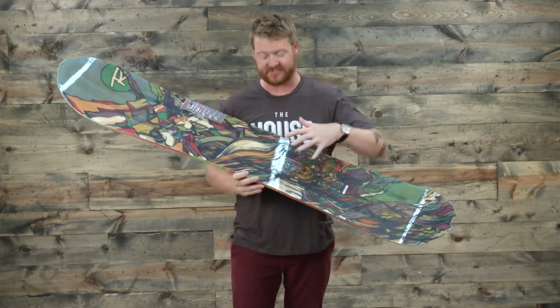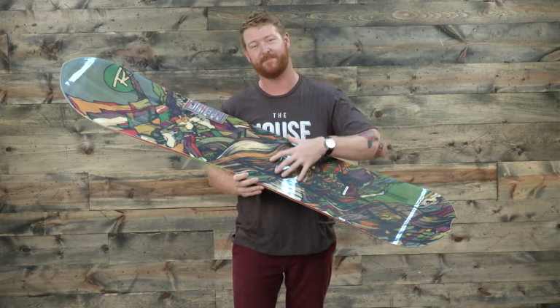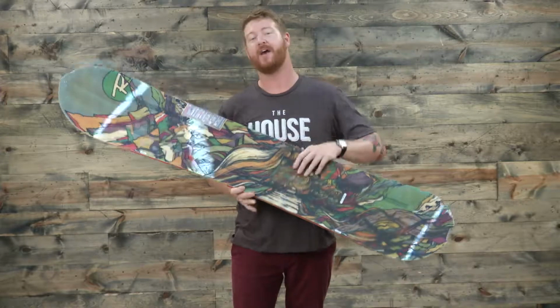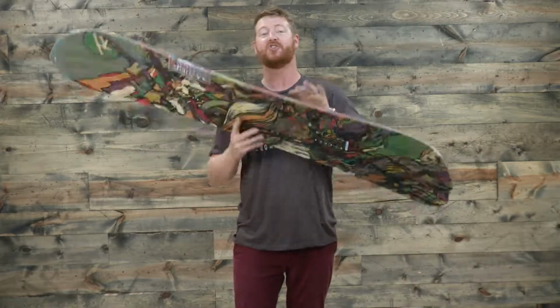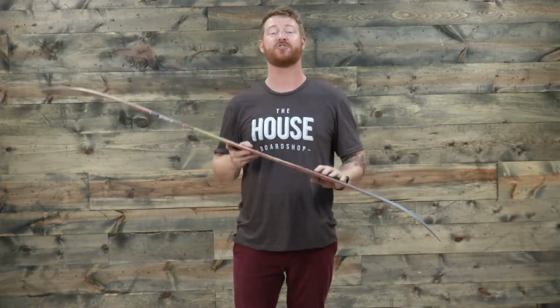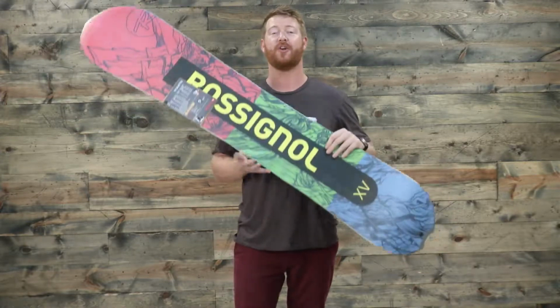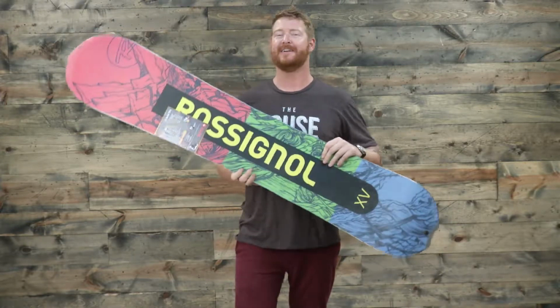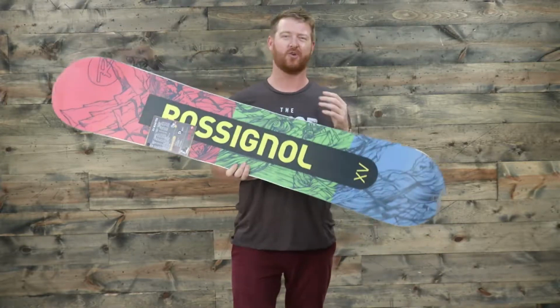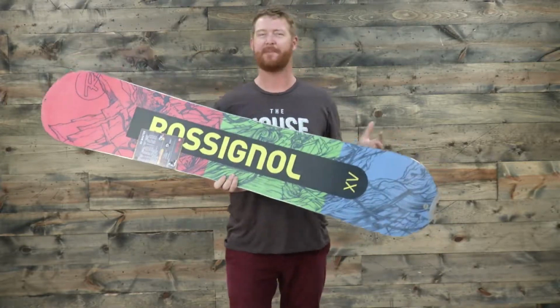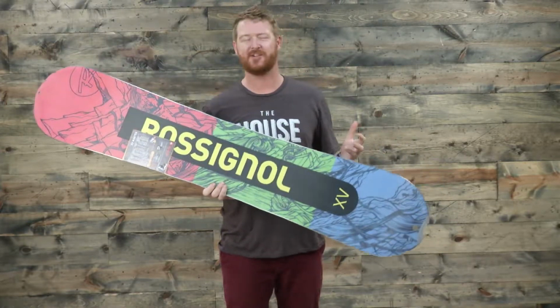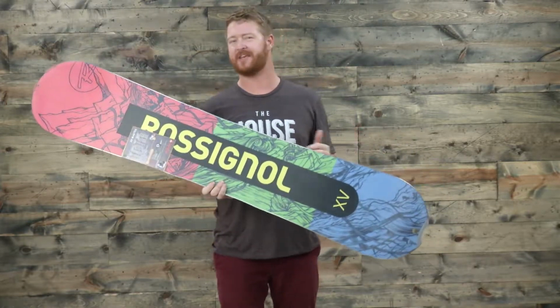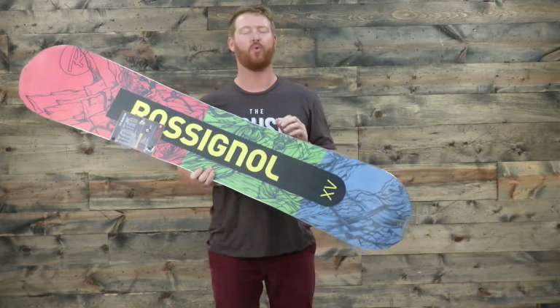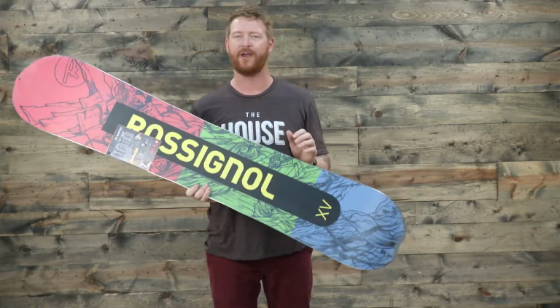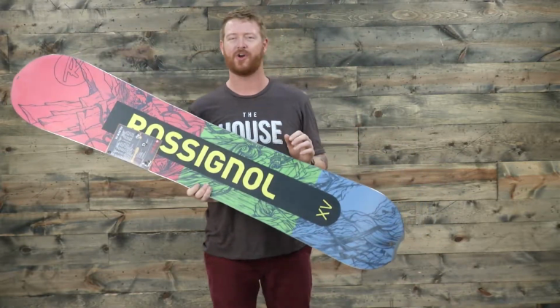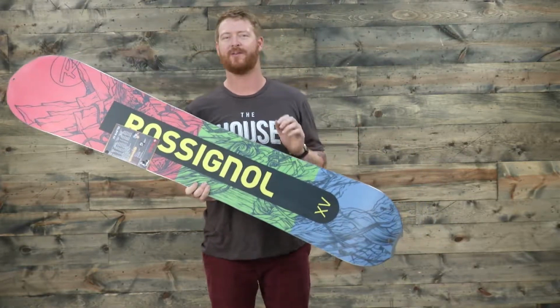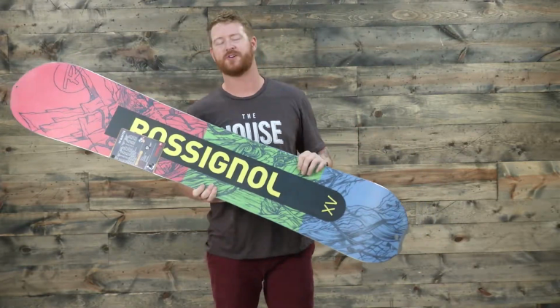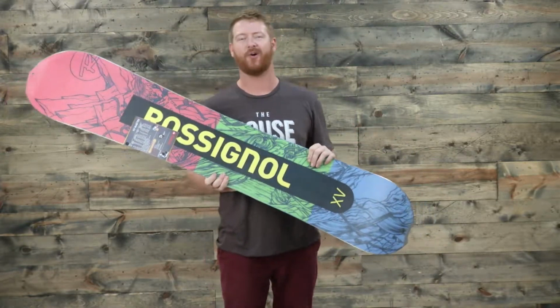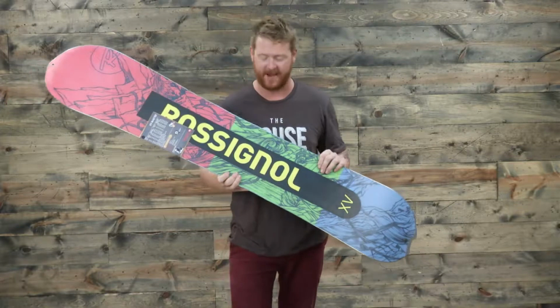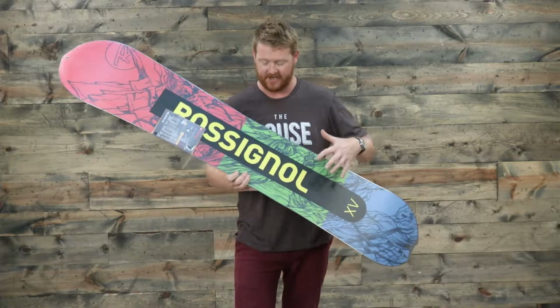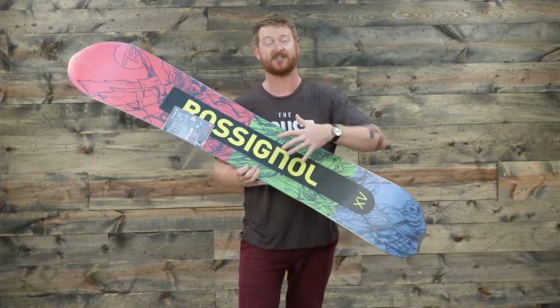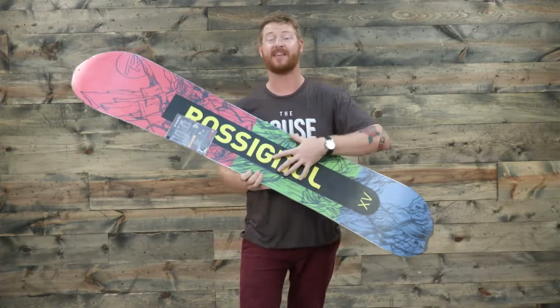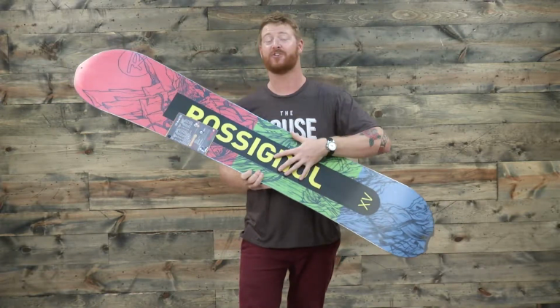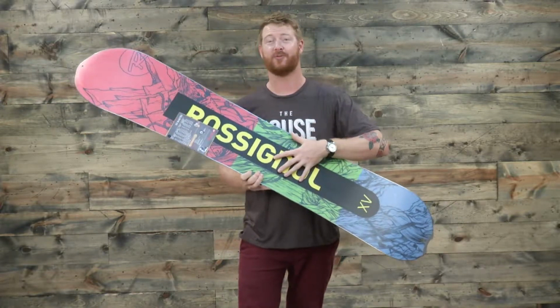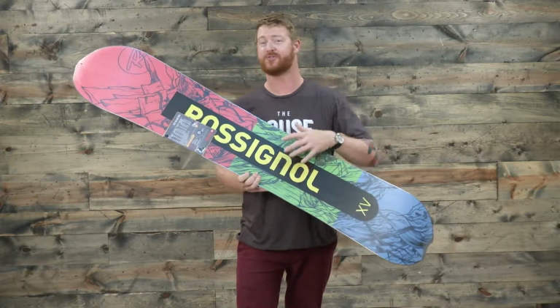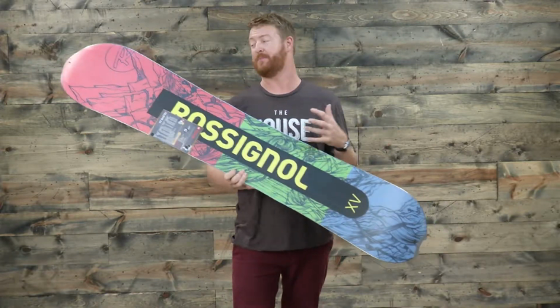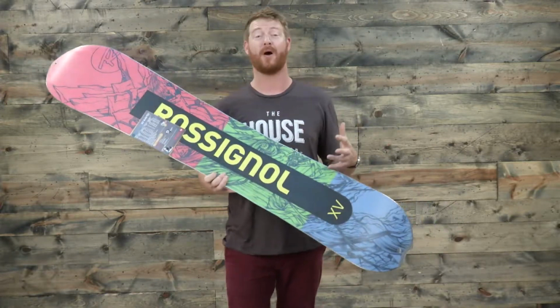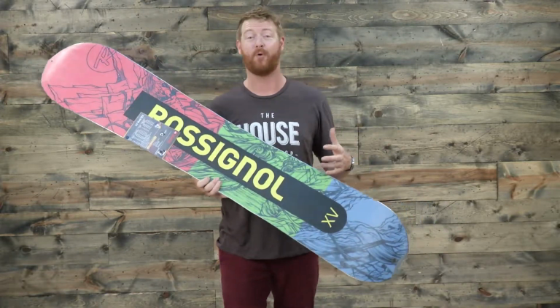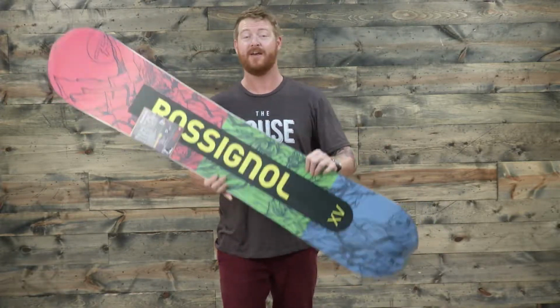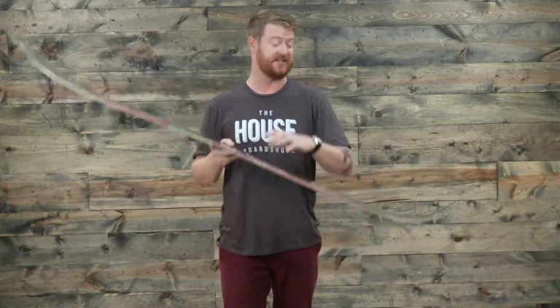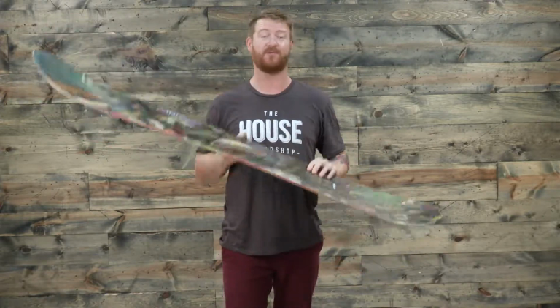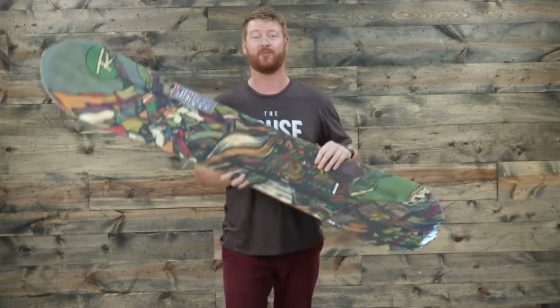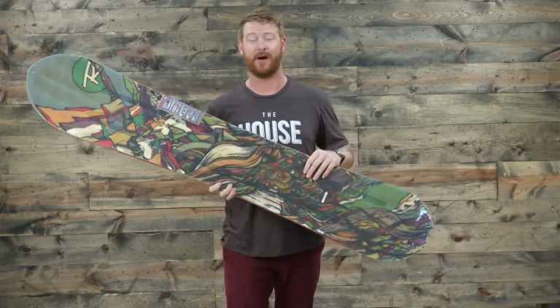This is a board that charges hard in crappy conditions, in great snow, and of course on hard pack. This is Xavier De La Rue's pro model board that he has built from the ground up.